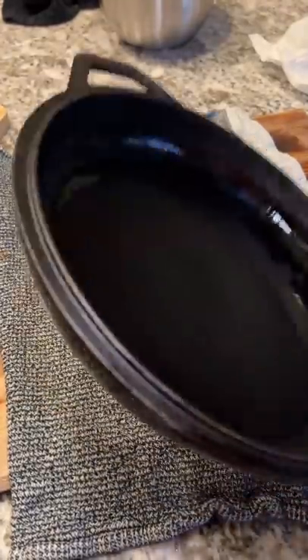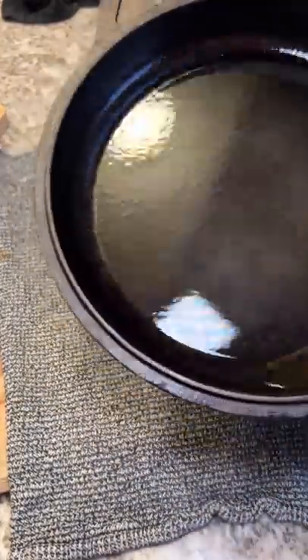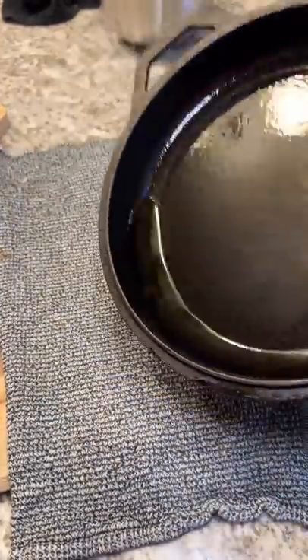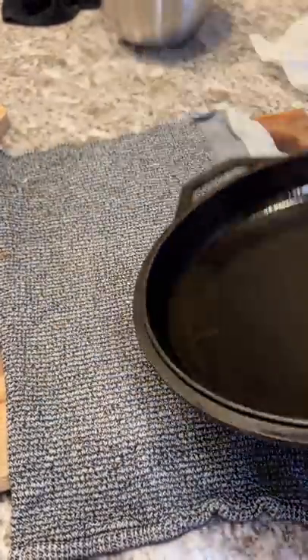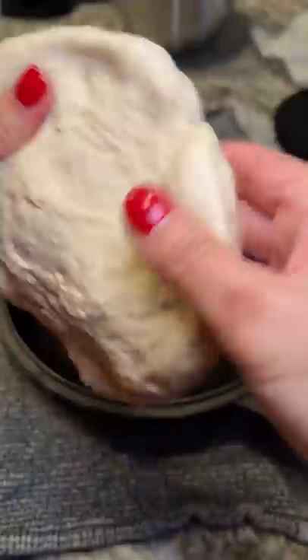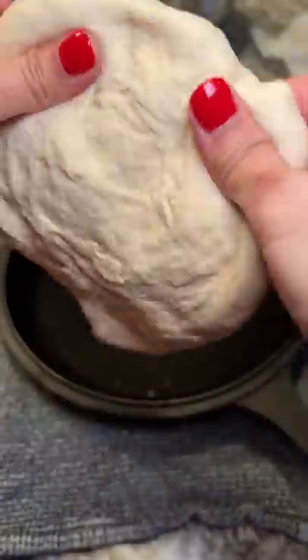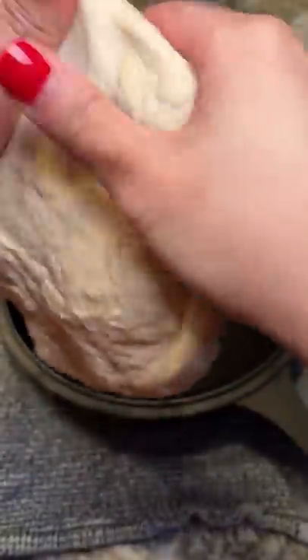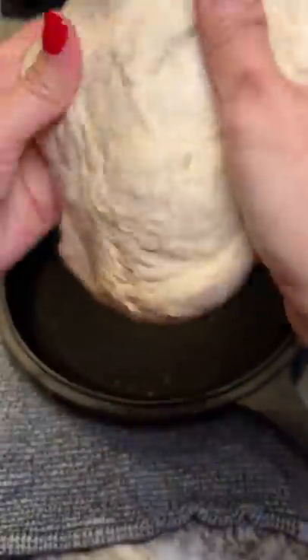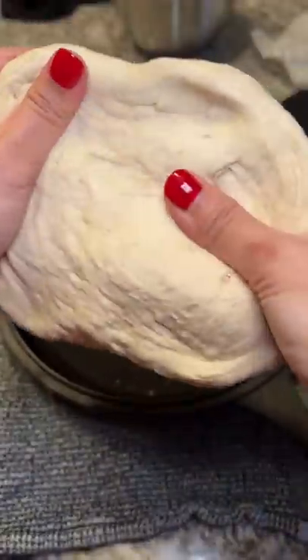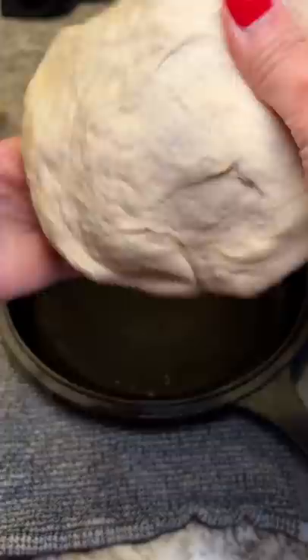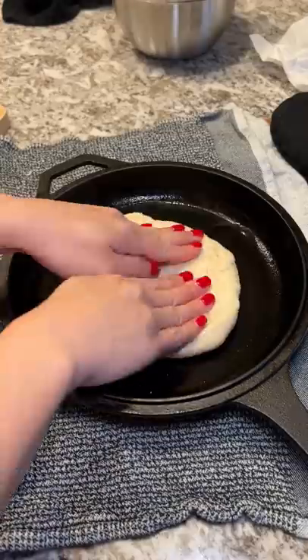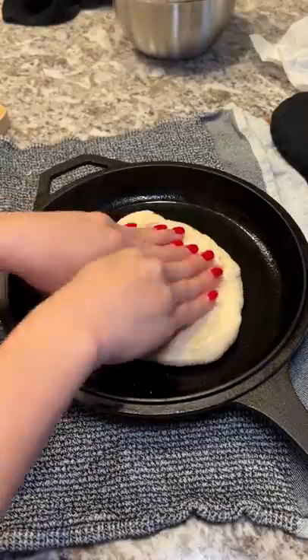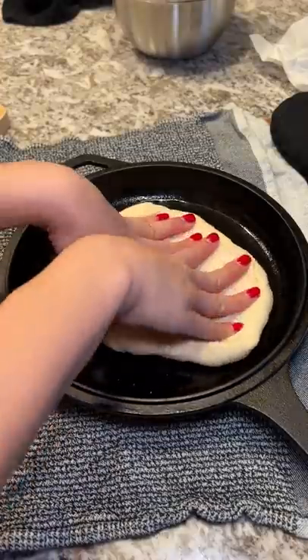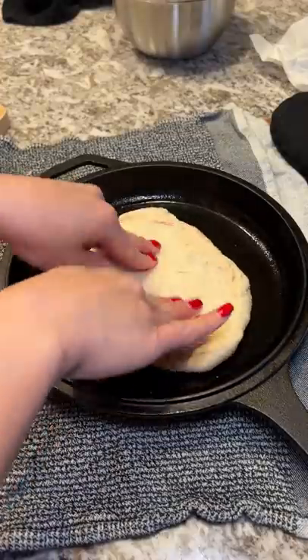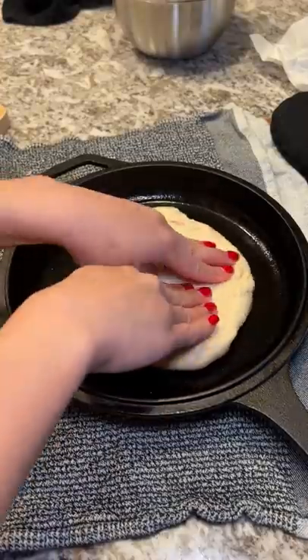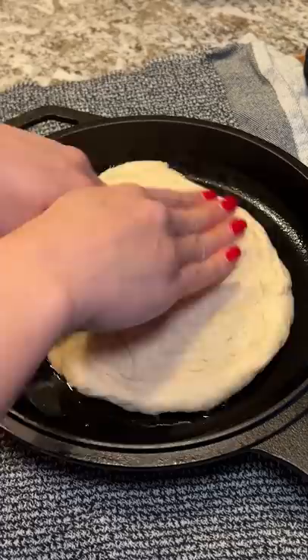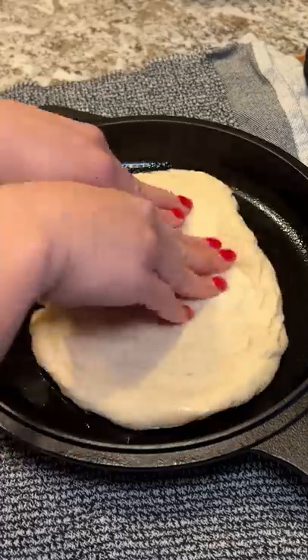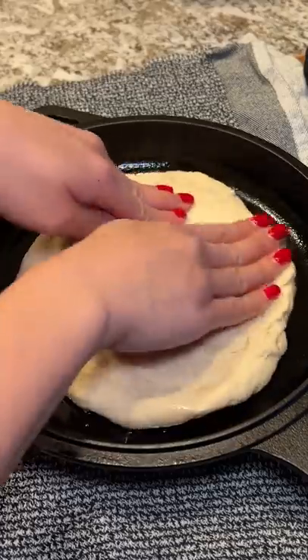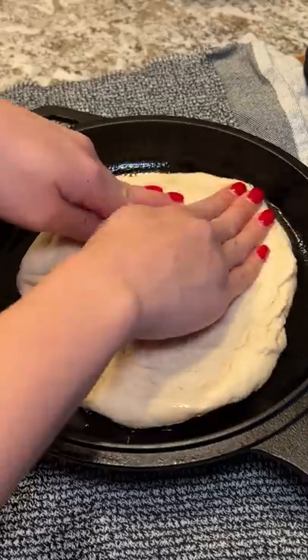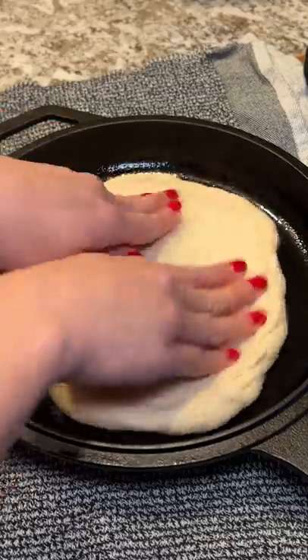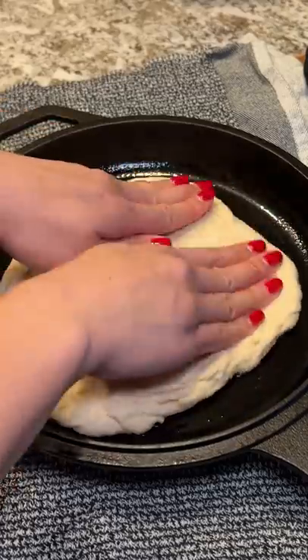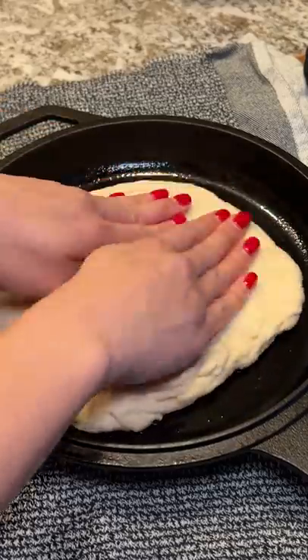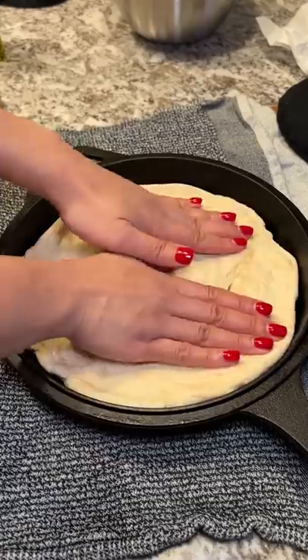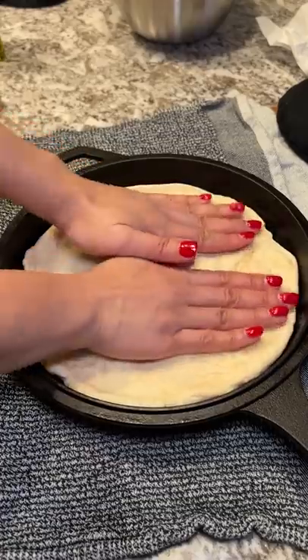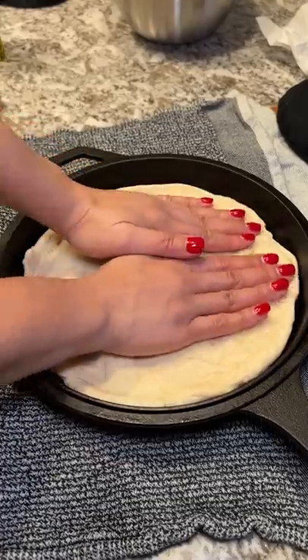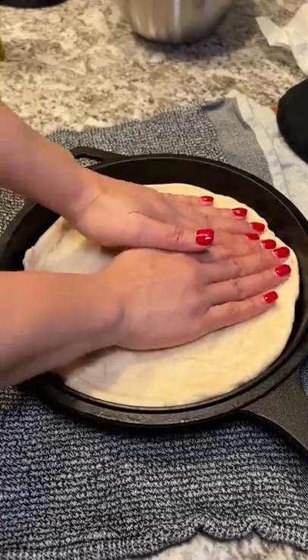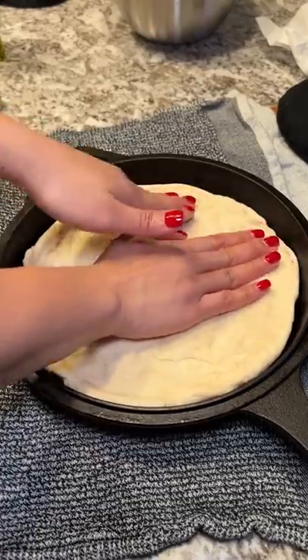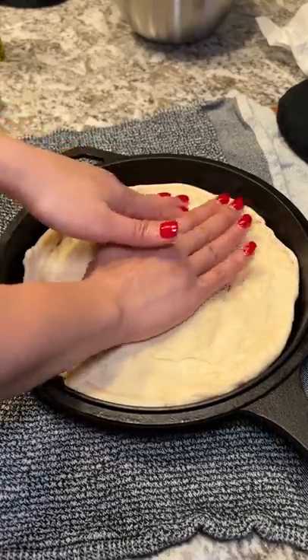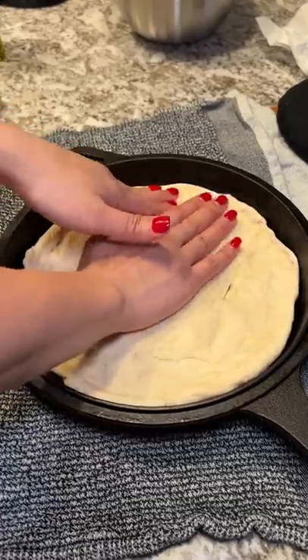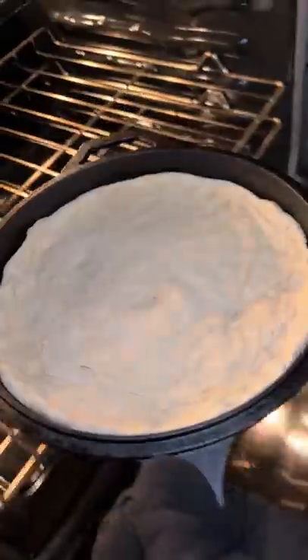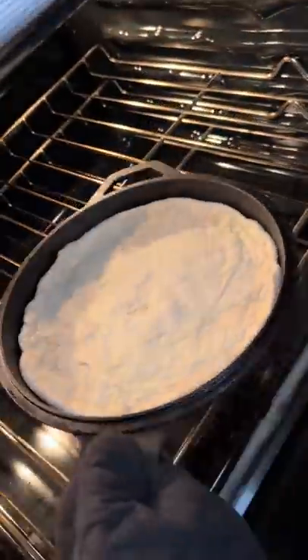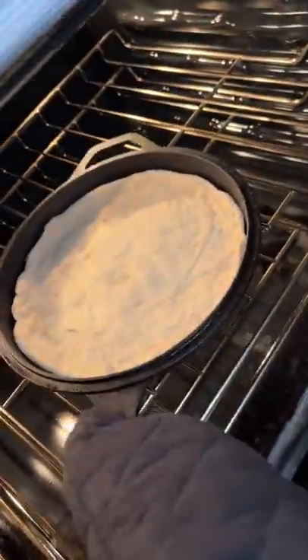I took the hot skillet out and added about double the amount of olive oil that I used yesterday. I should have stretched out the dough ahead of time so it could relax, but luckily I was able to carefully stretch it out in the pan.